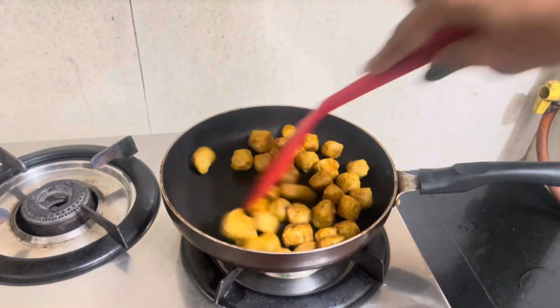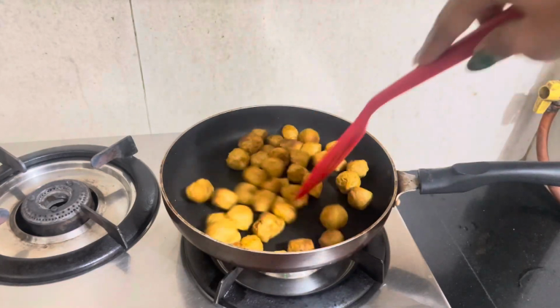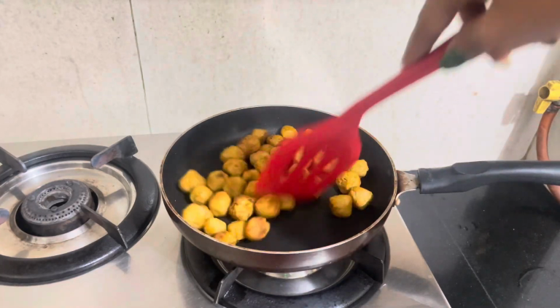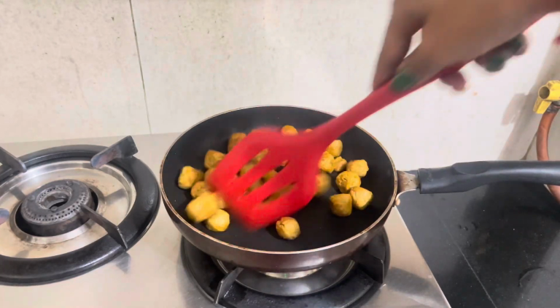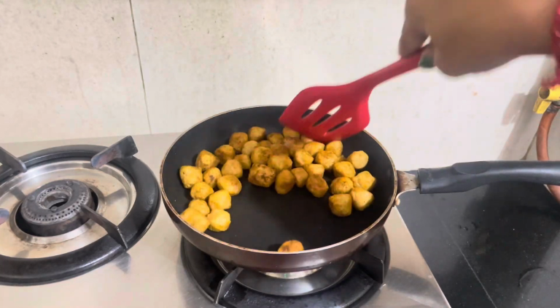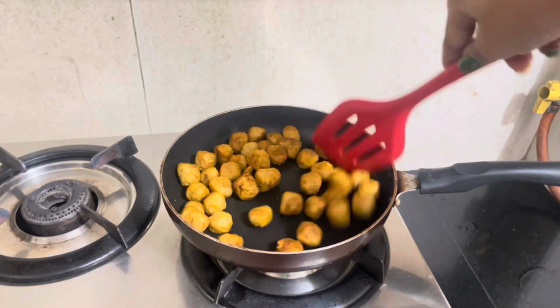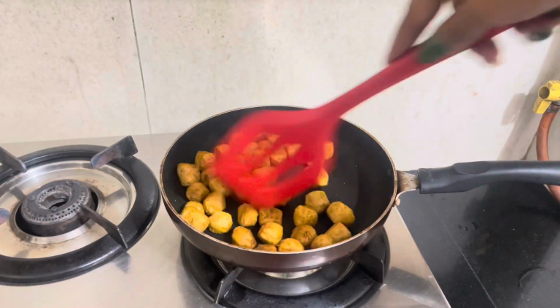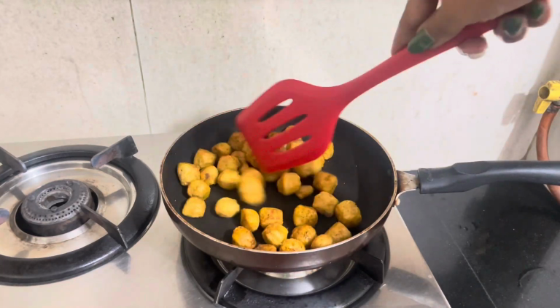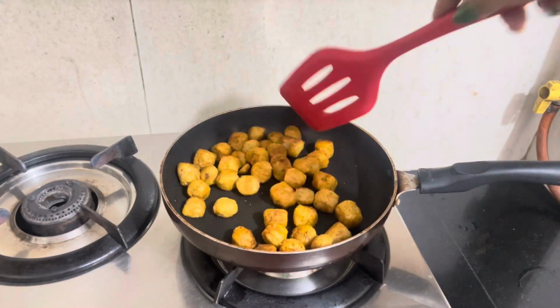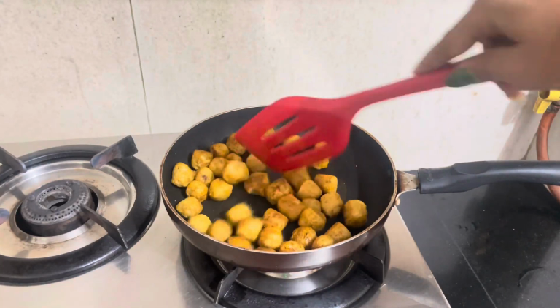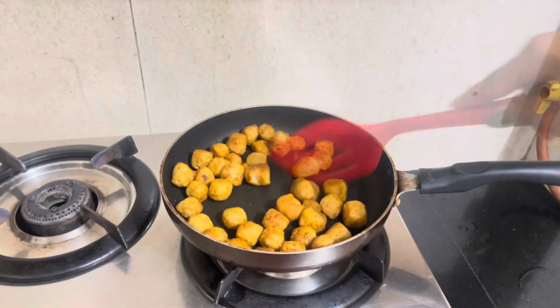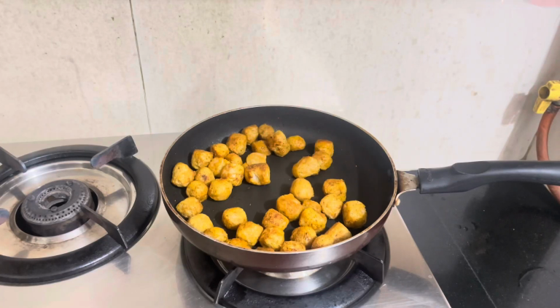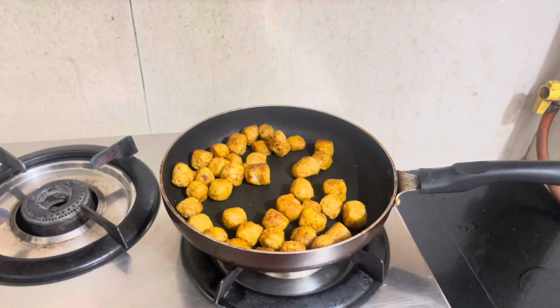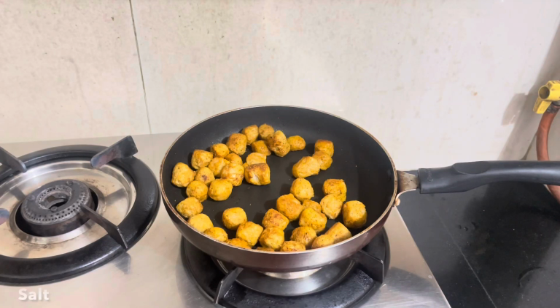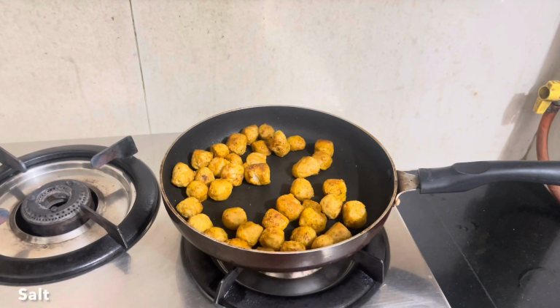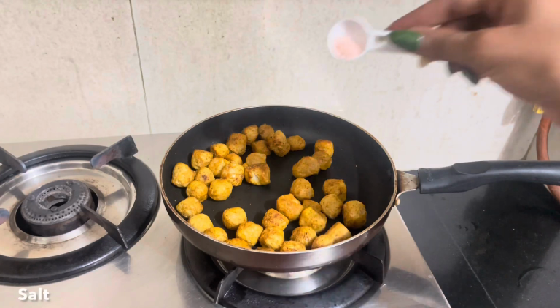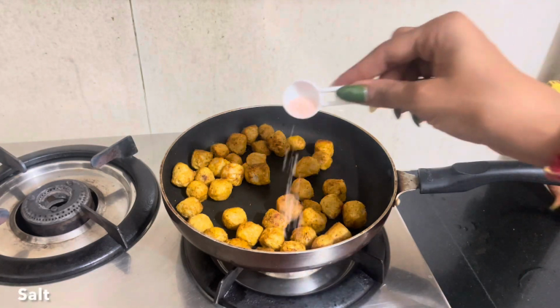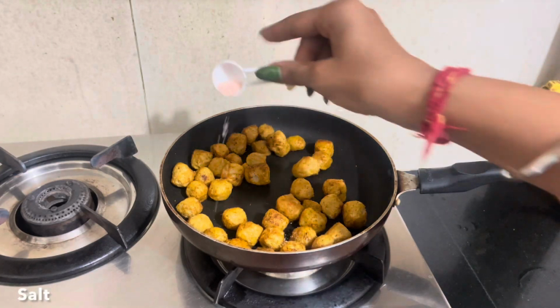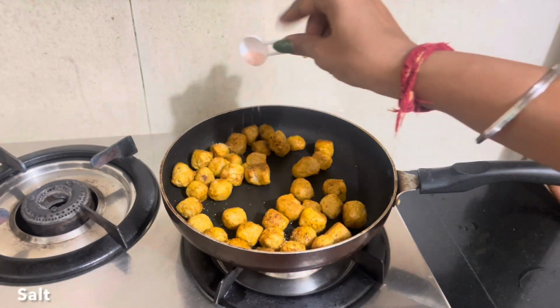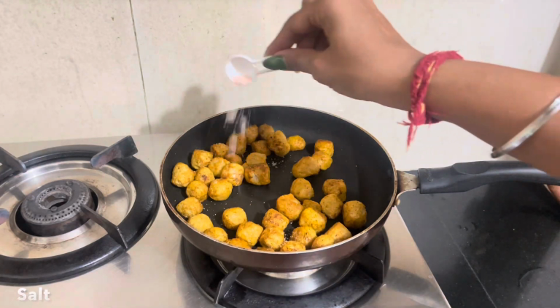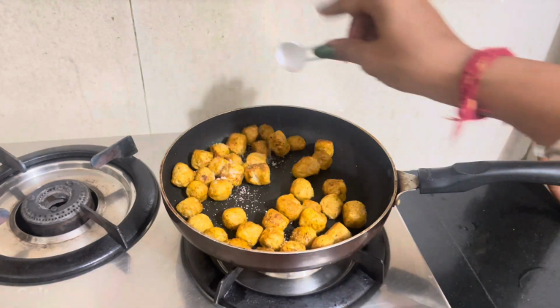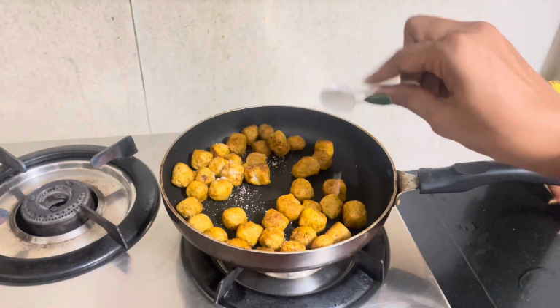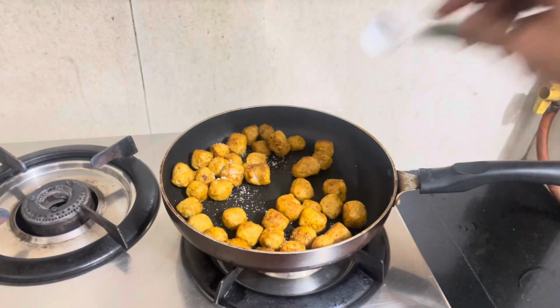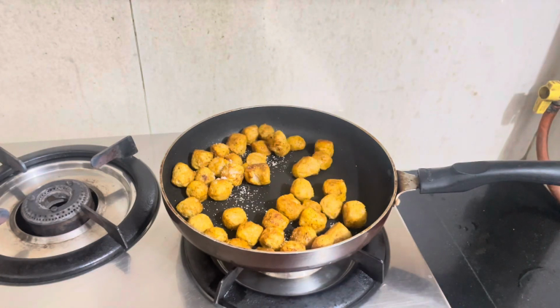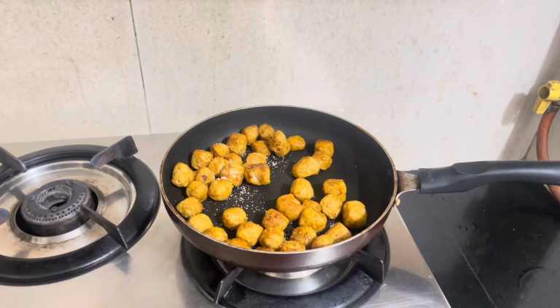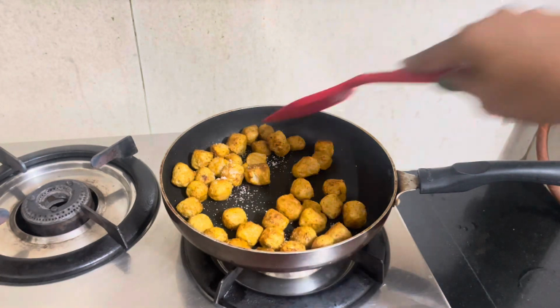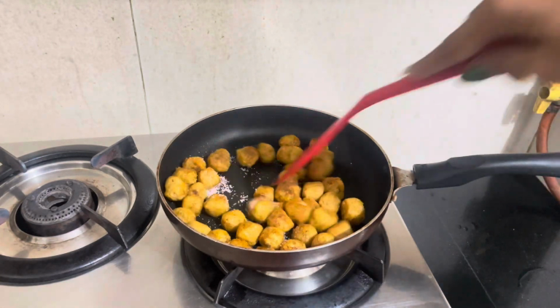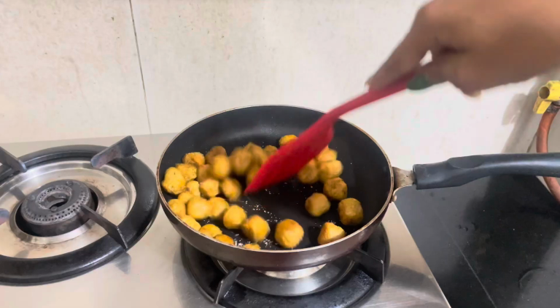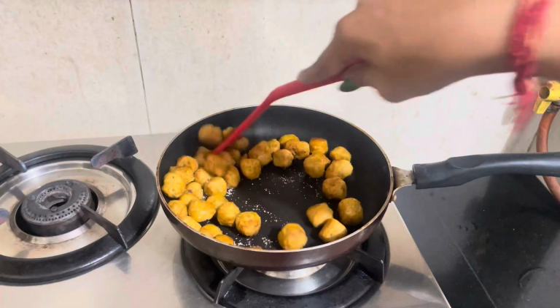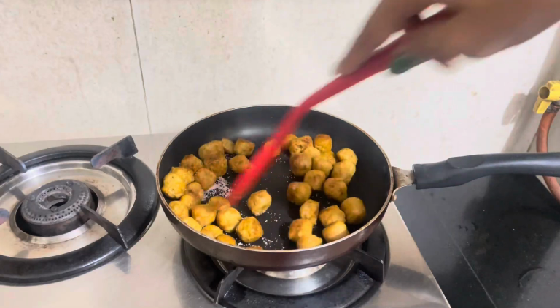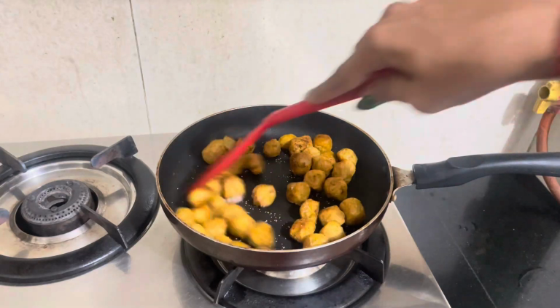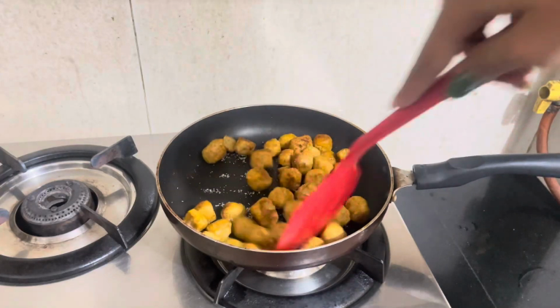The soya chunks have soaked a little bit. I am going to add some salt for seasoning and mix it well.